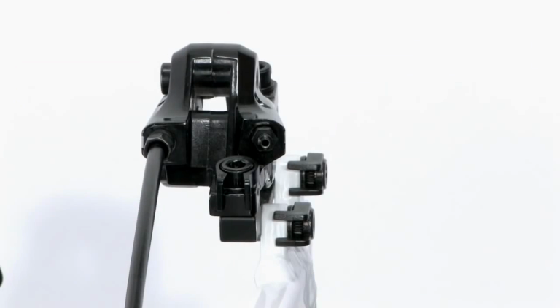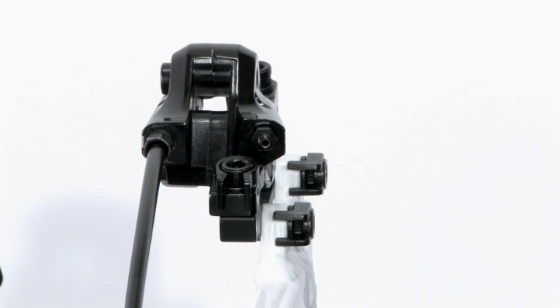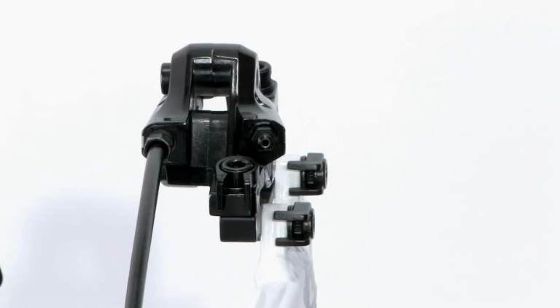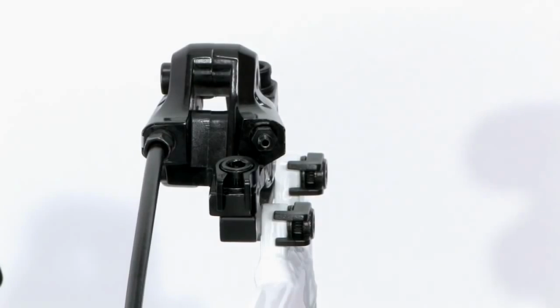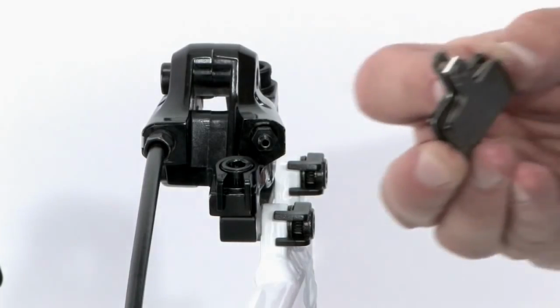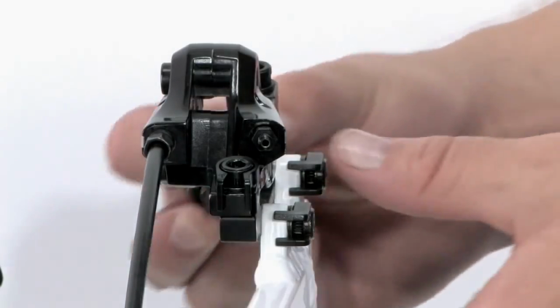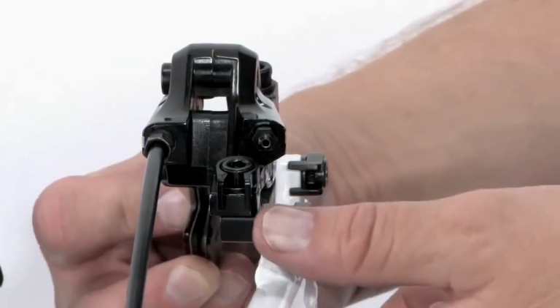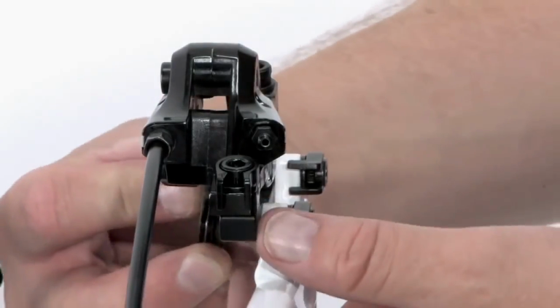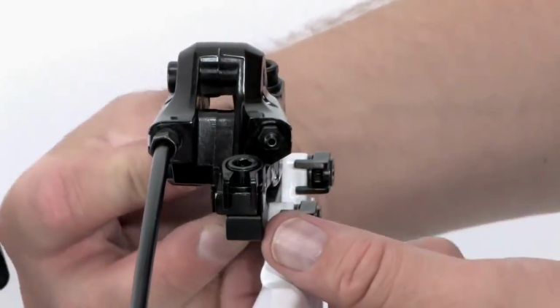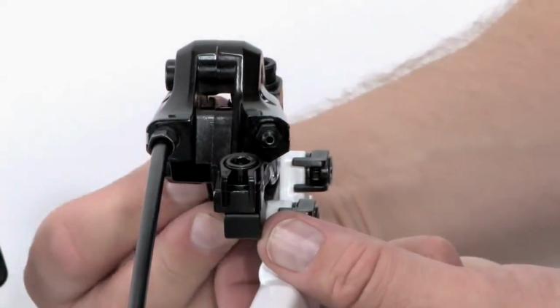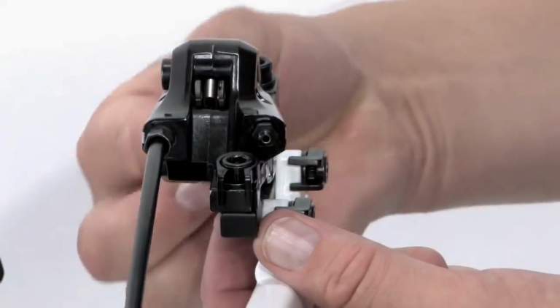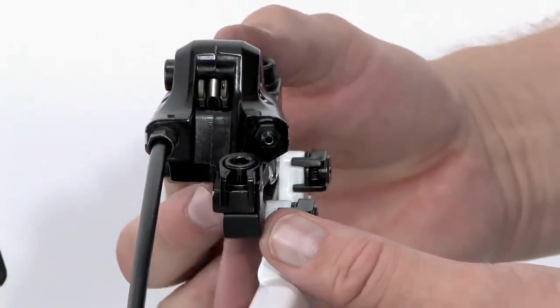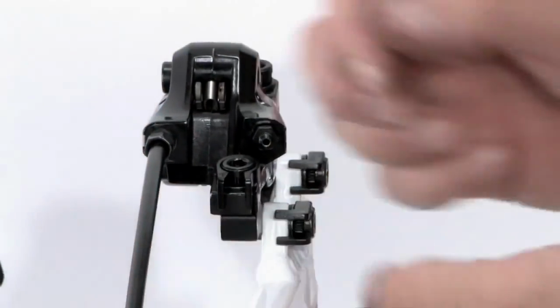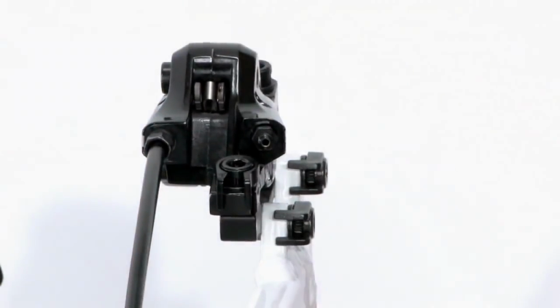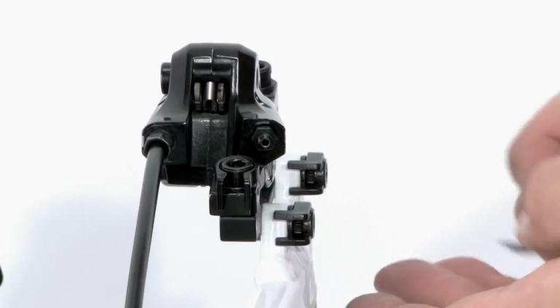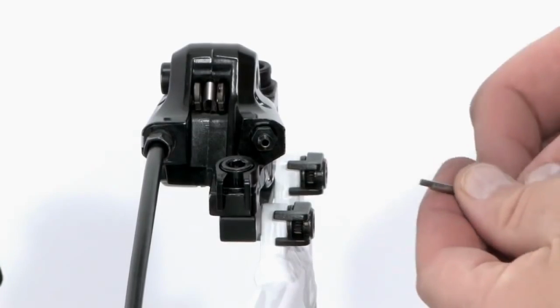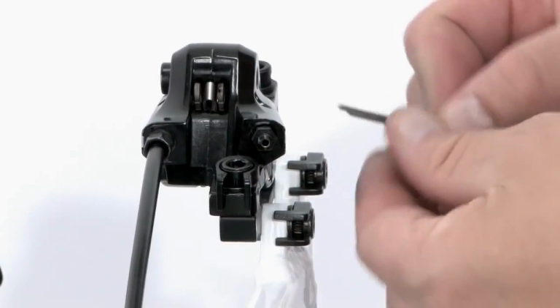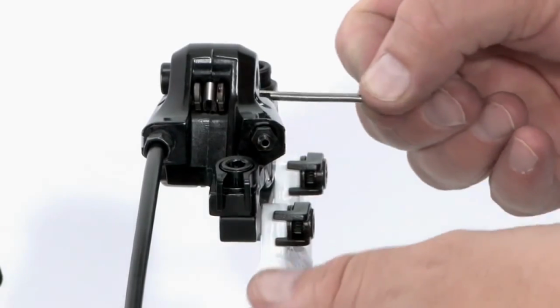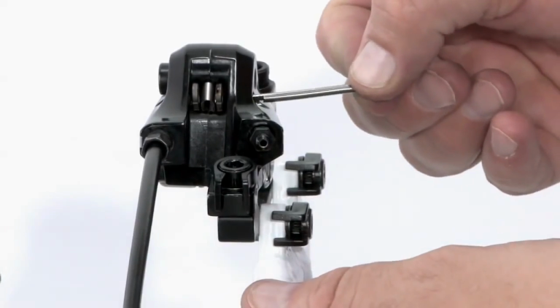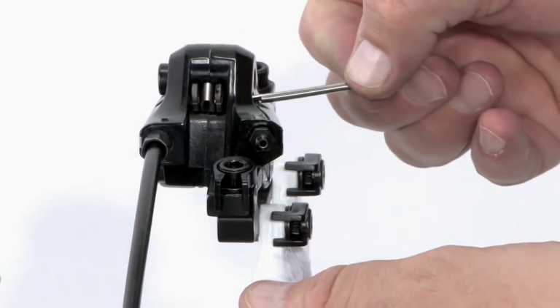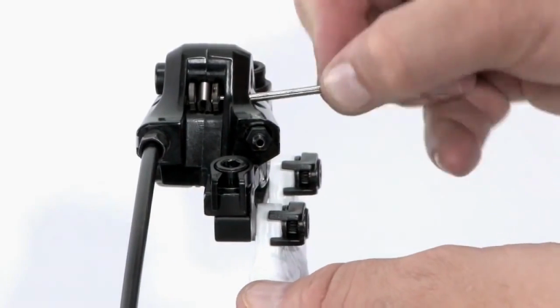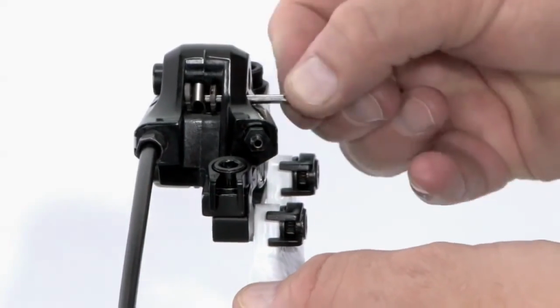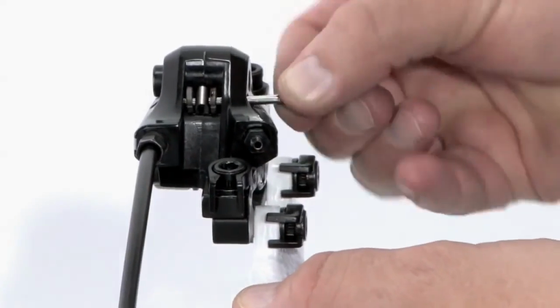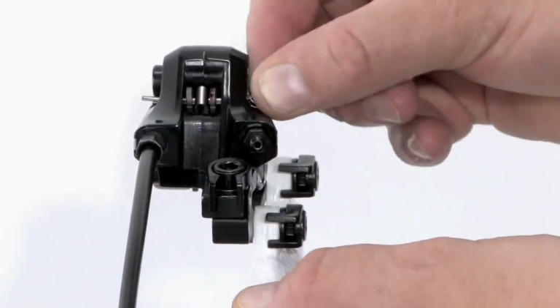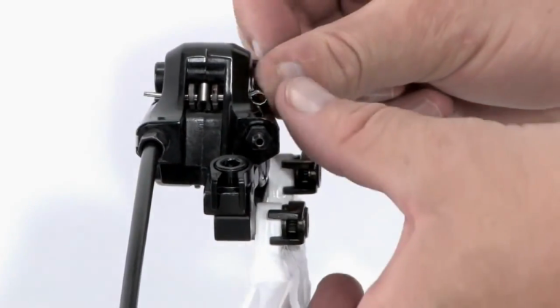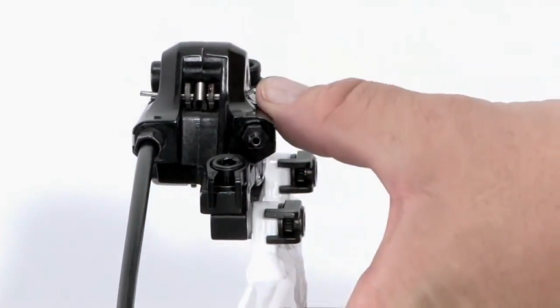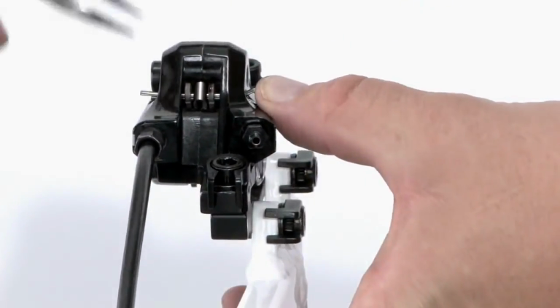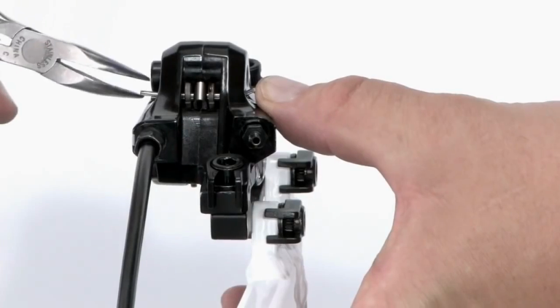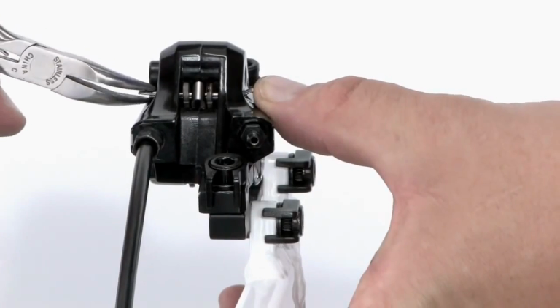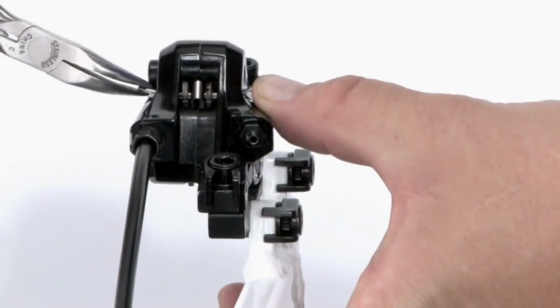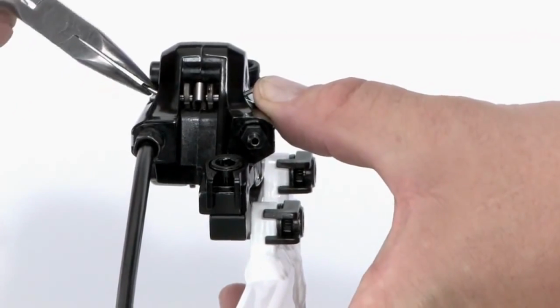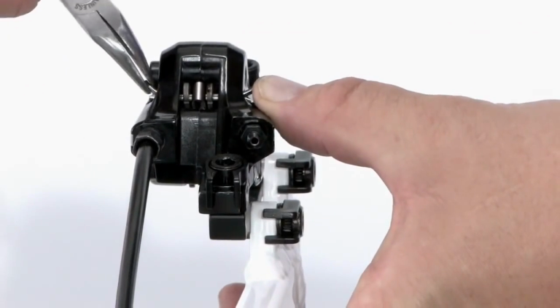To install the brake pads with a cotter pin type pad axle, insert the brake pads and spring into the caliper, then push the cotter pin through the caliper, pad, and spring. Bend the longer end of the axle to secure it.